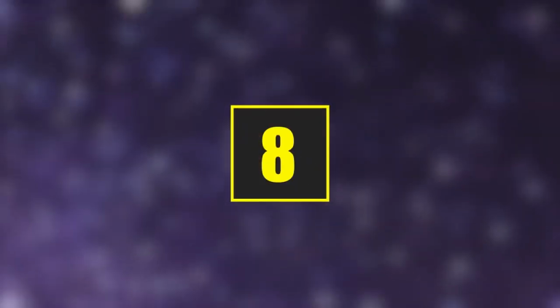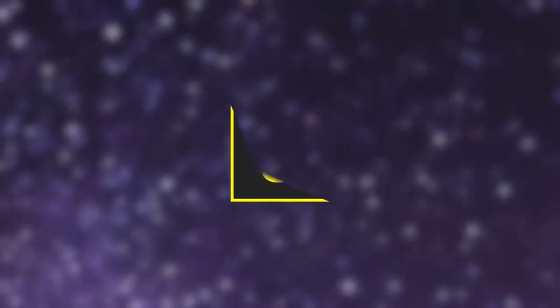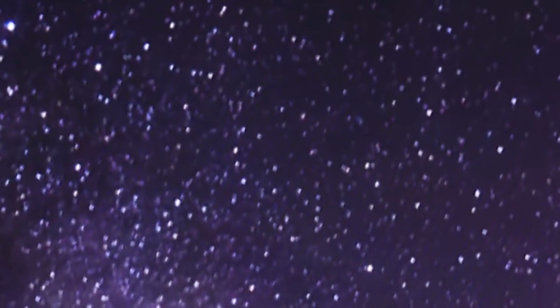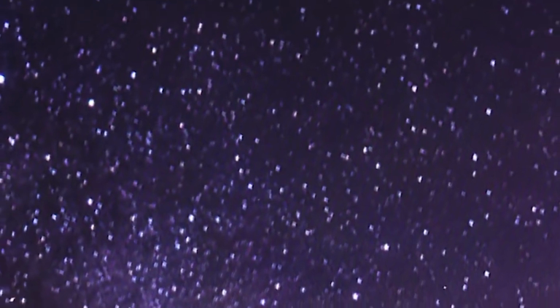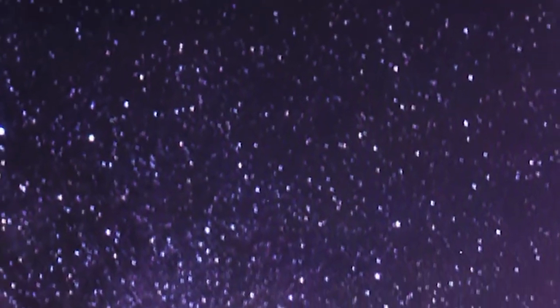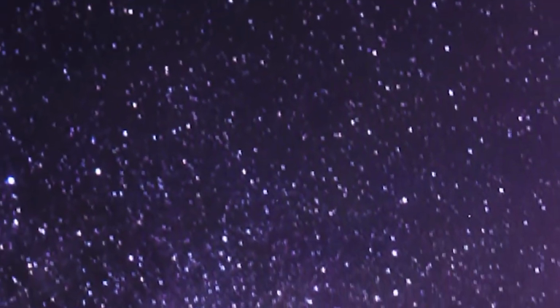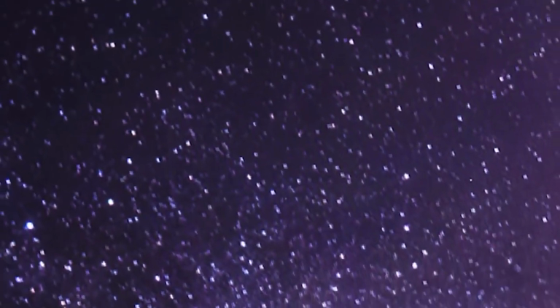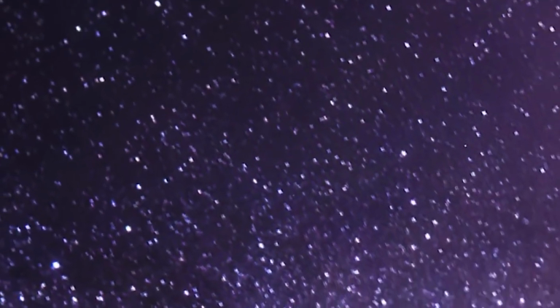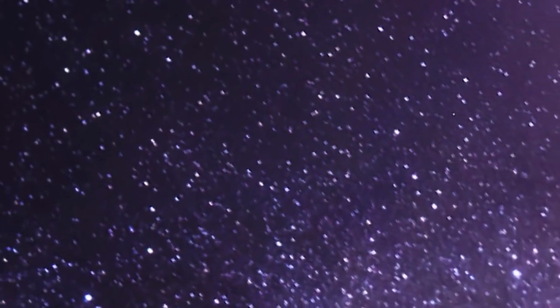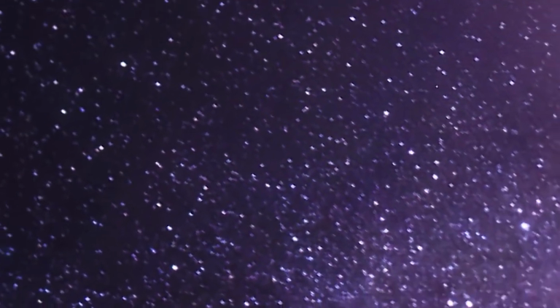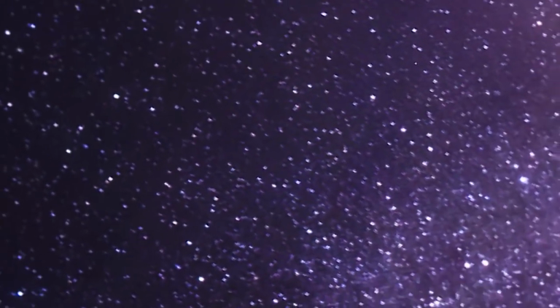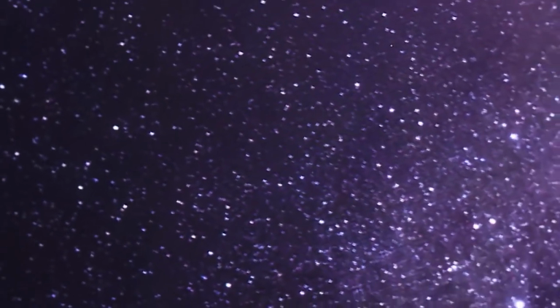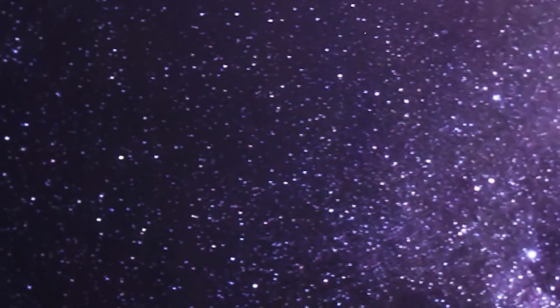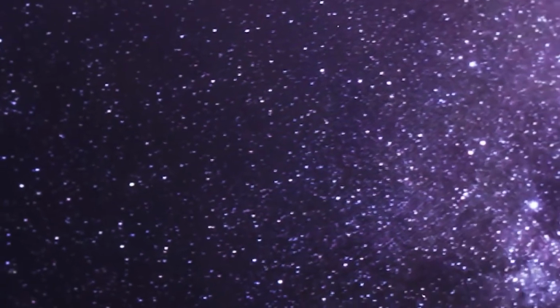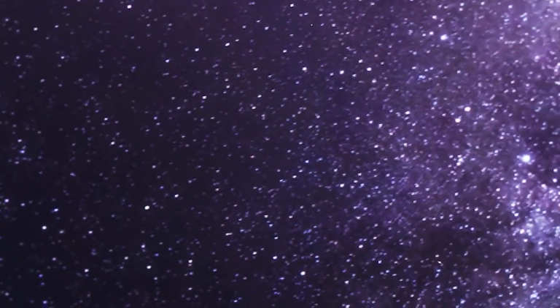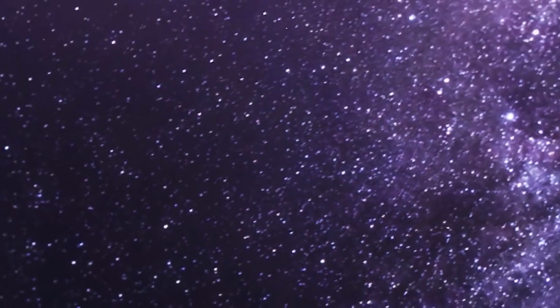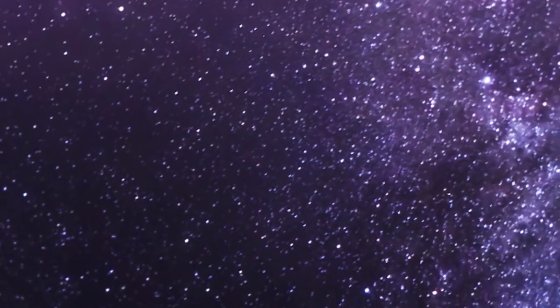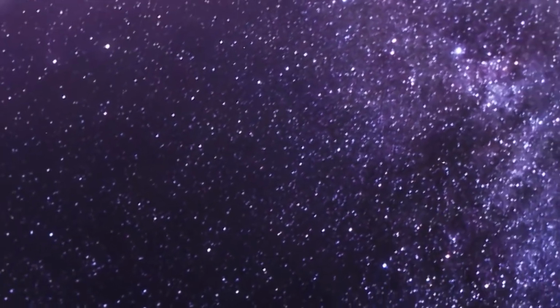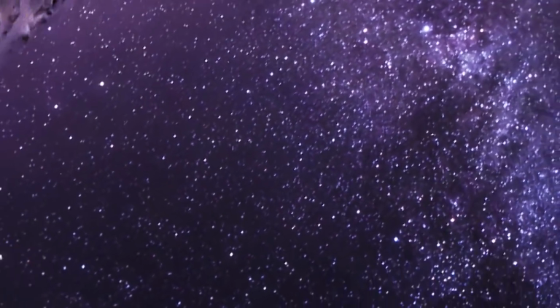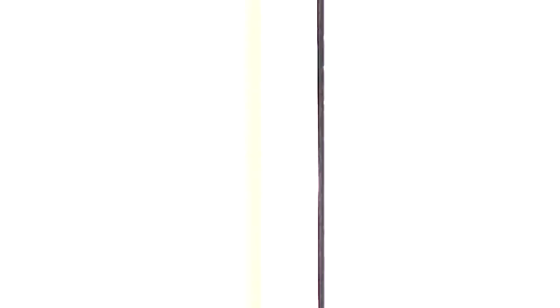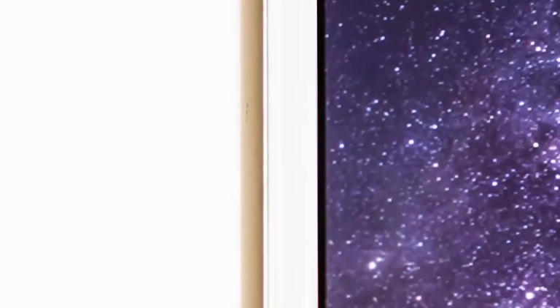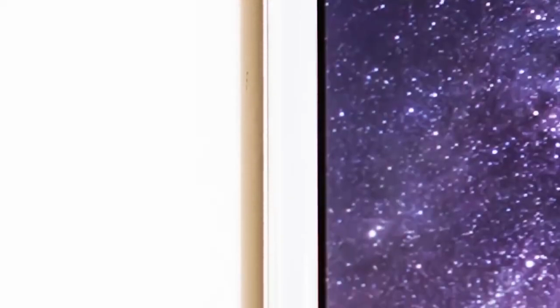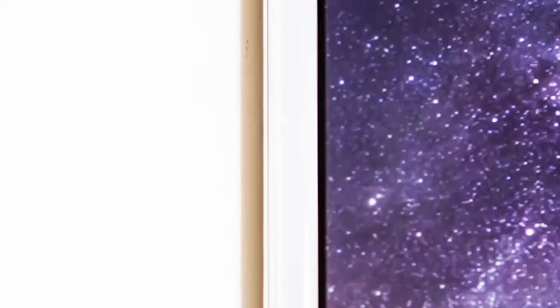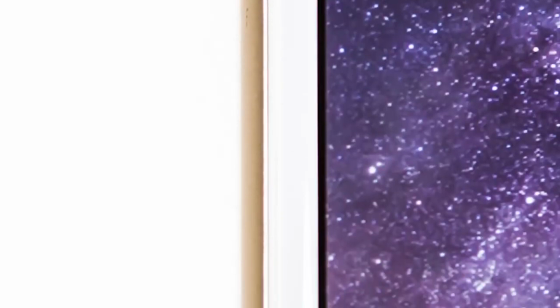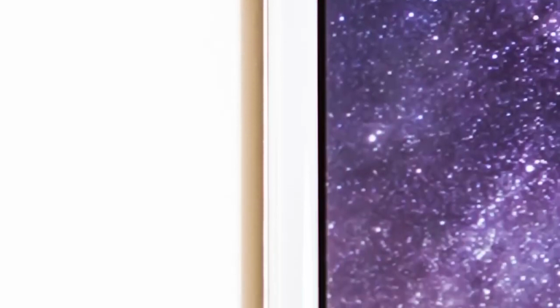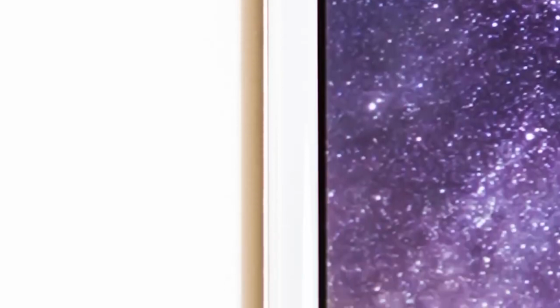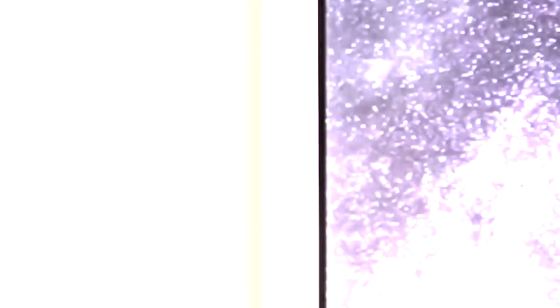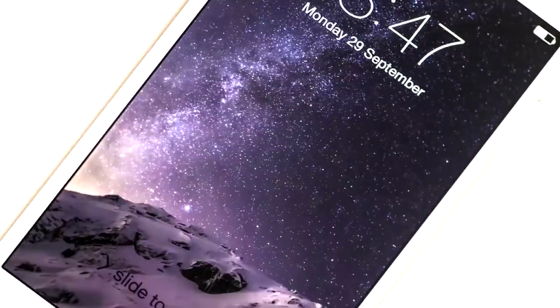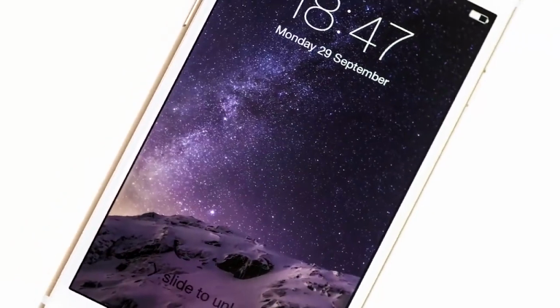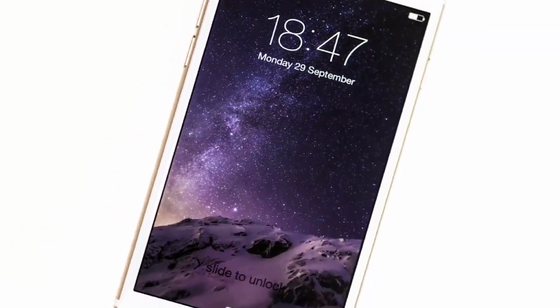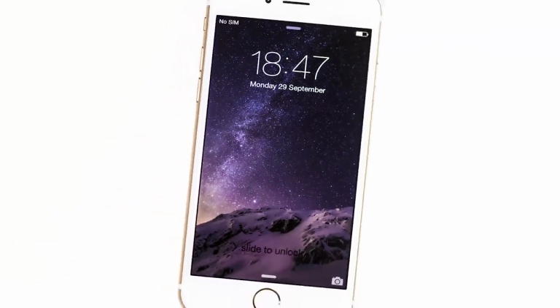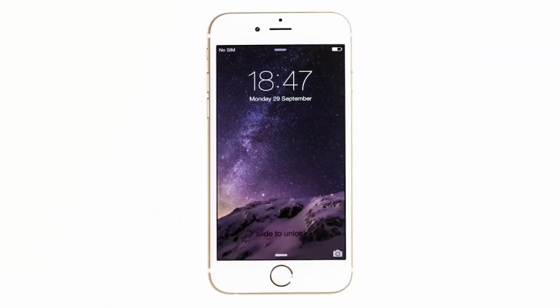Number 8. Well, can you guess it? Here we have an iPhone.